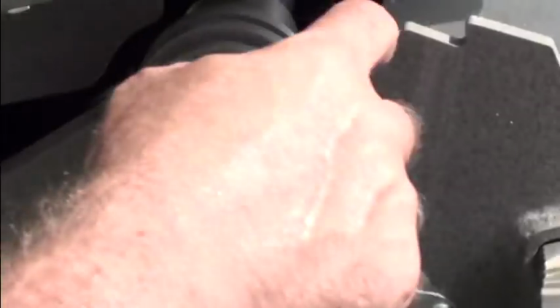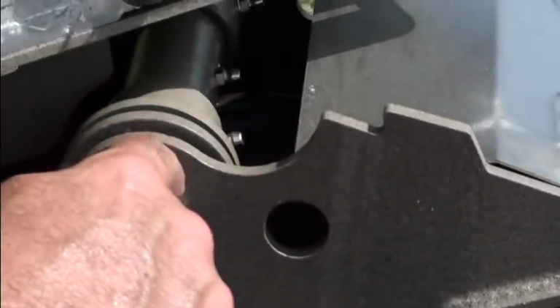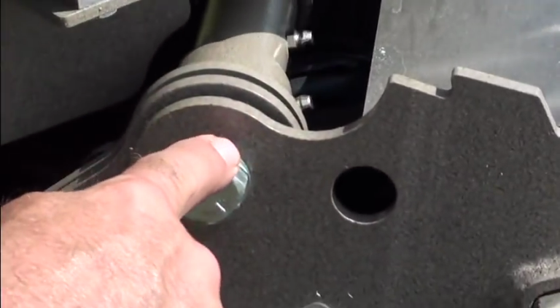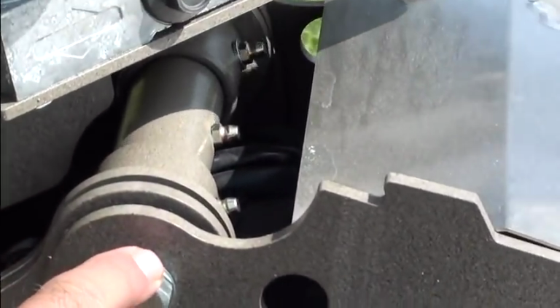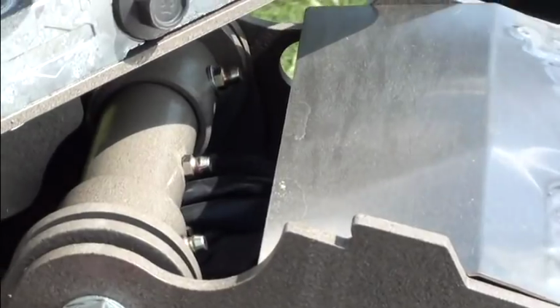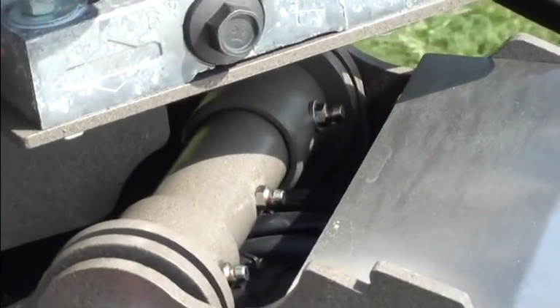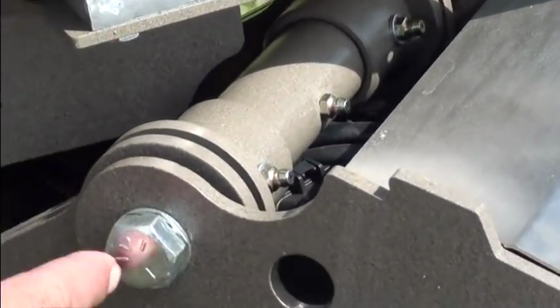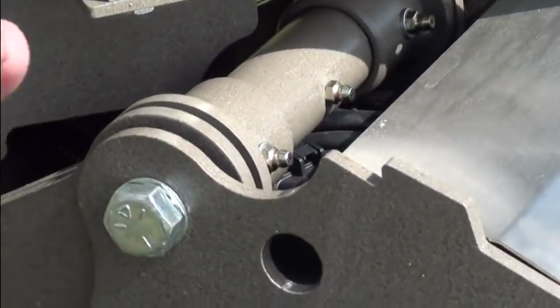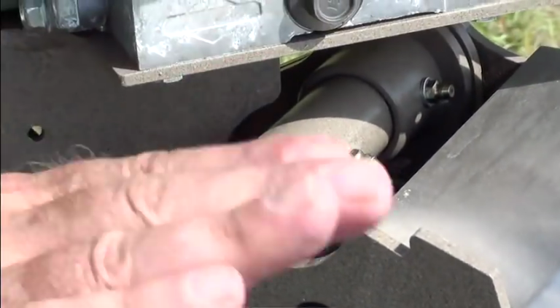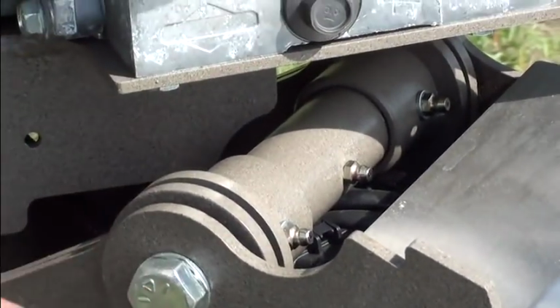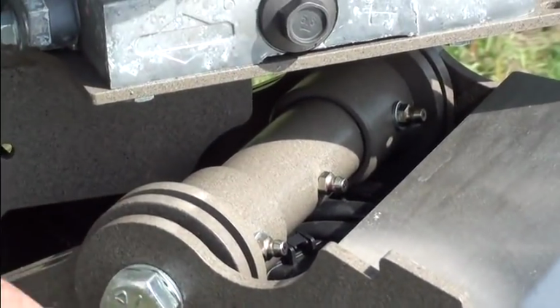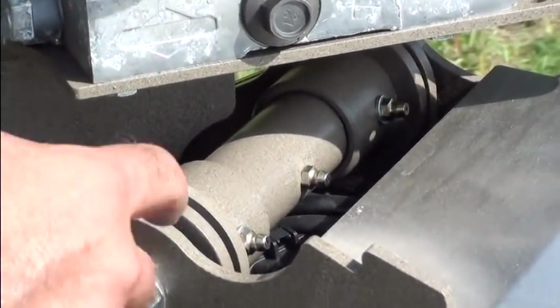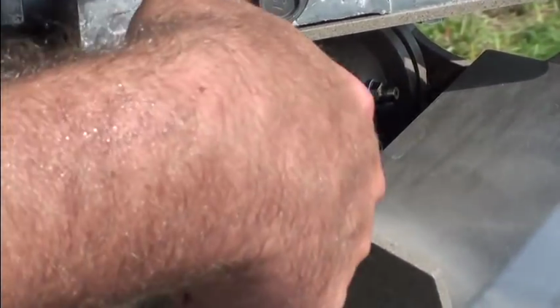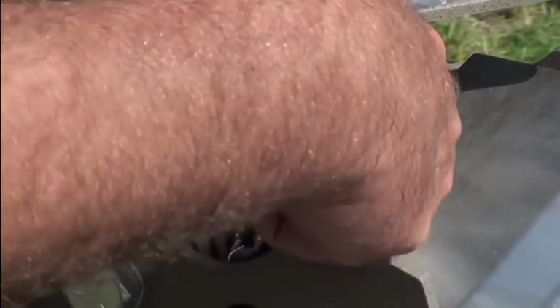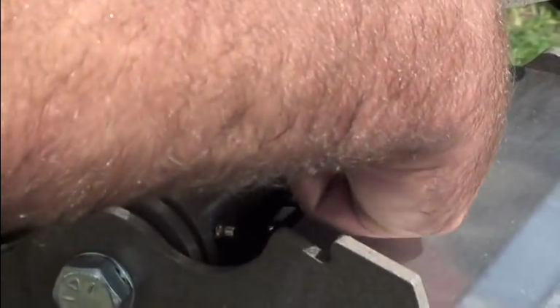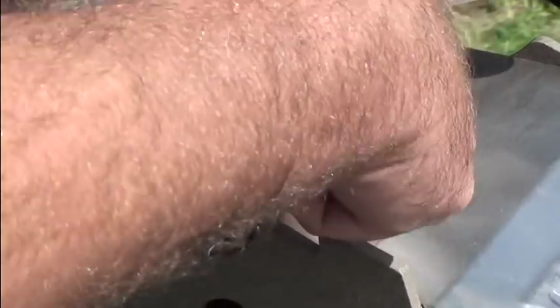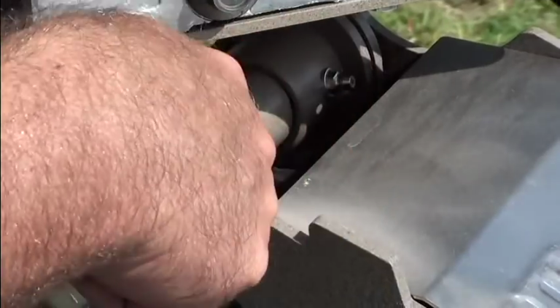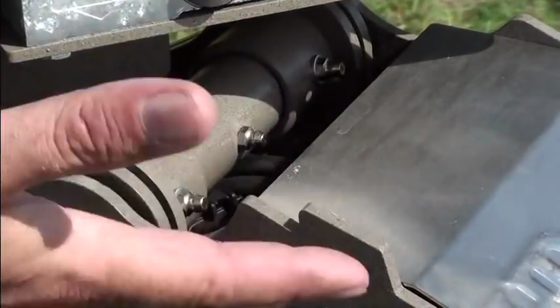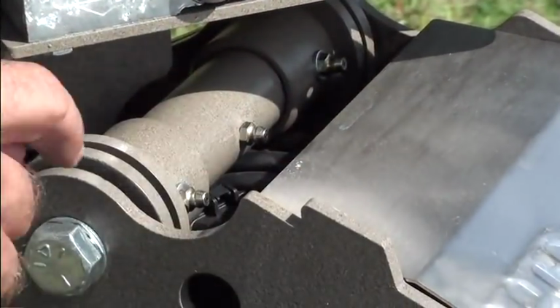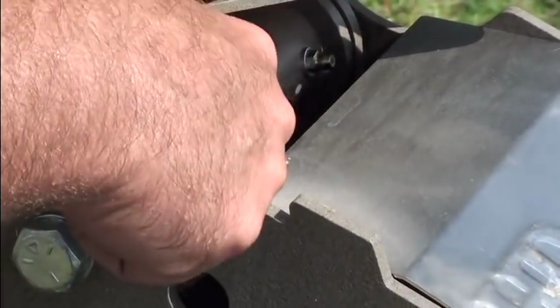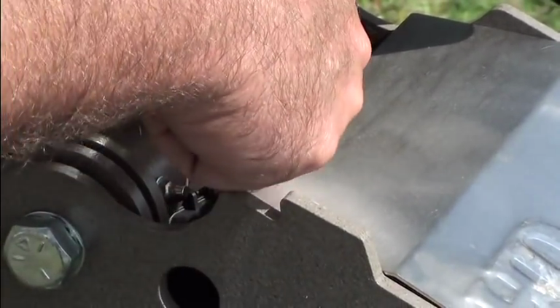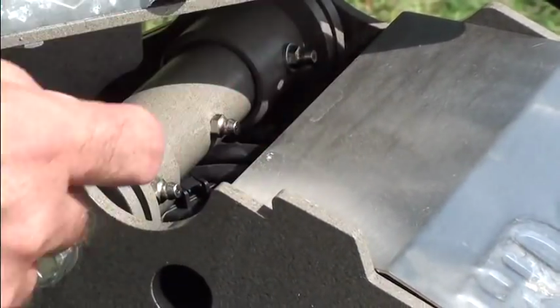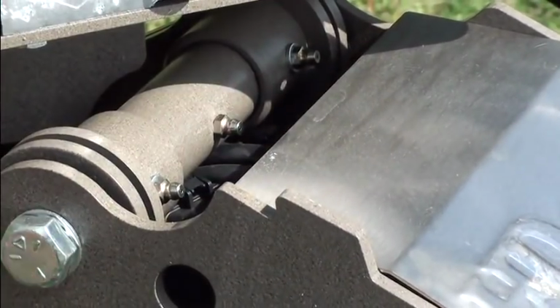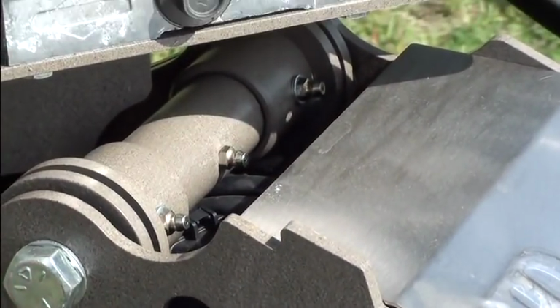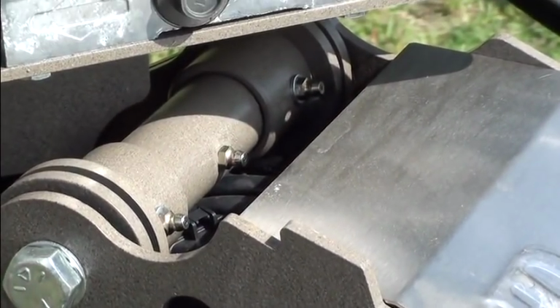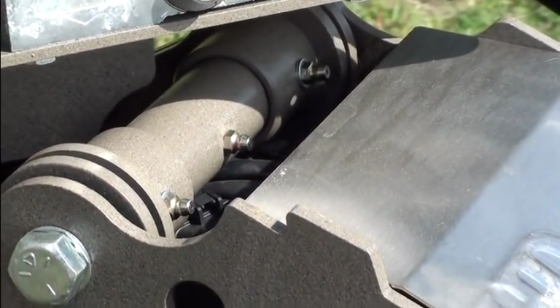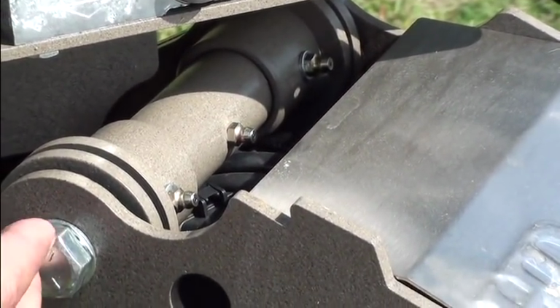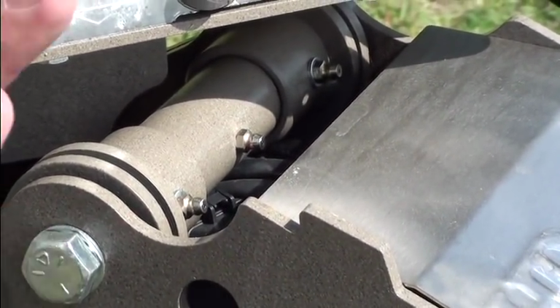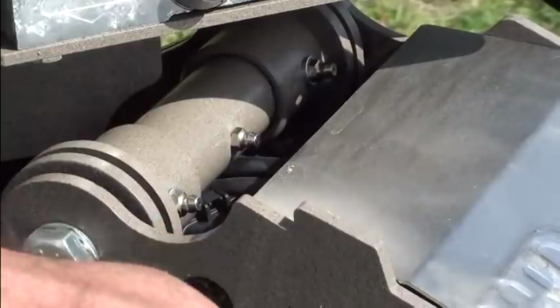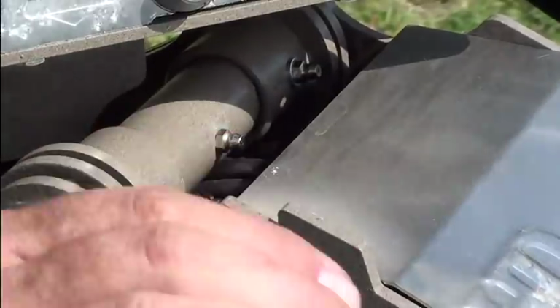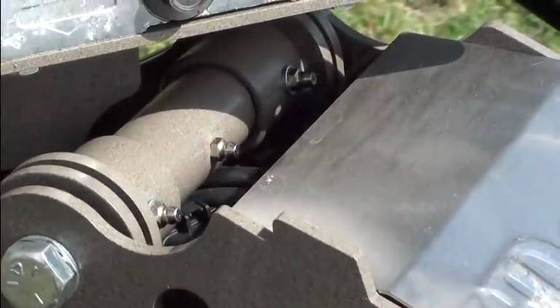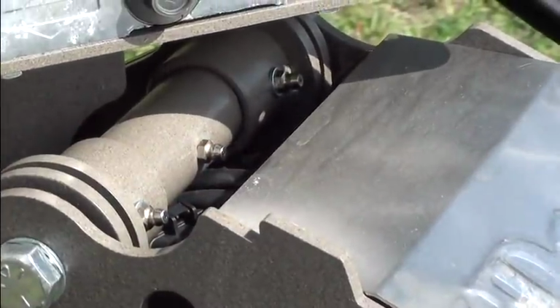Underneath here is the same thing. The bolt that the motor pivots up and down on has three Zerk fittings, and this is how you access them — you trim them down and hook your grease gun to those. A couple of squirts a year, just so the motor can pivot up and down on there.